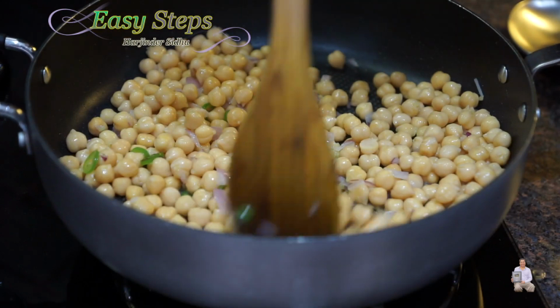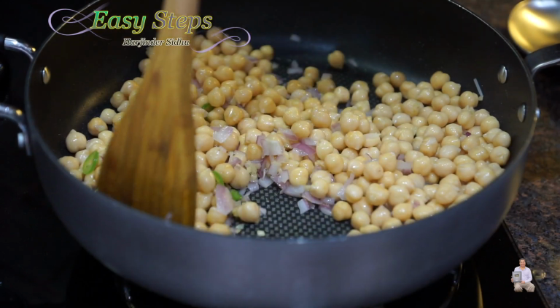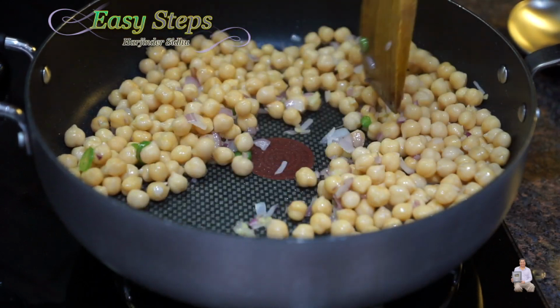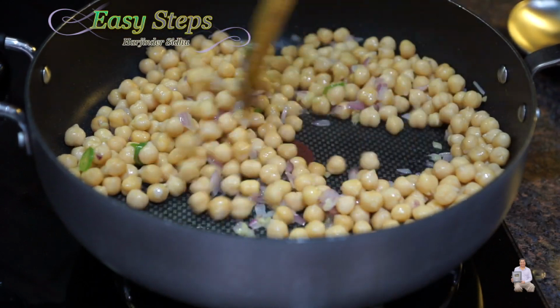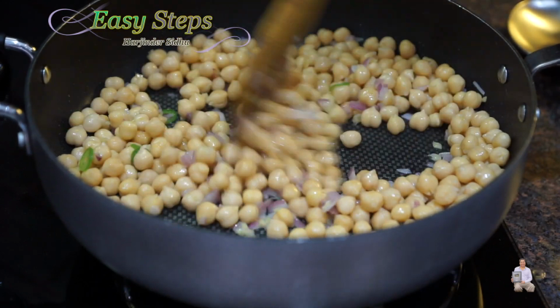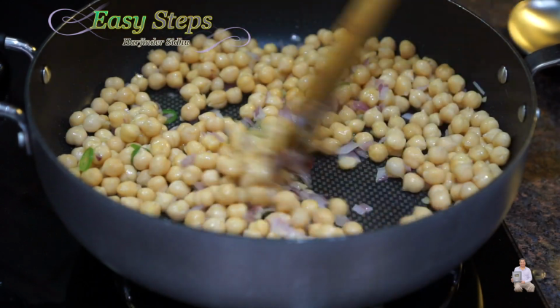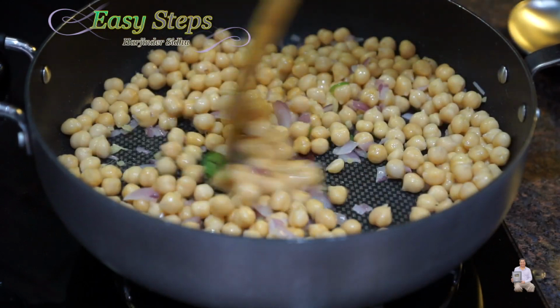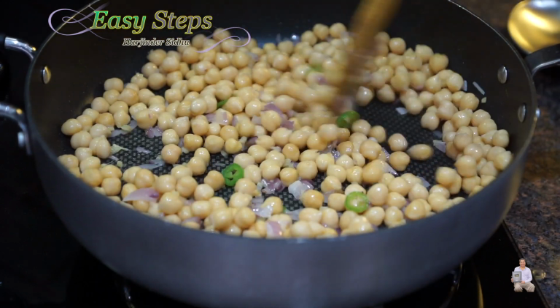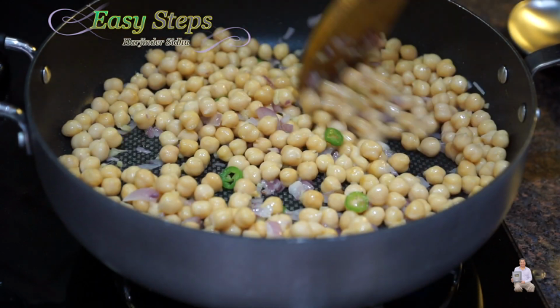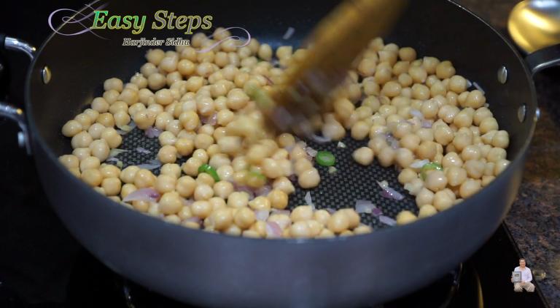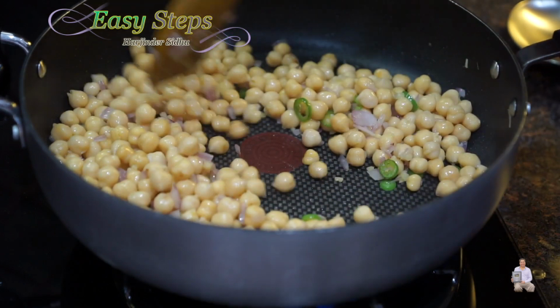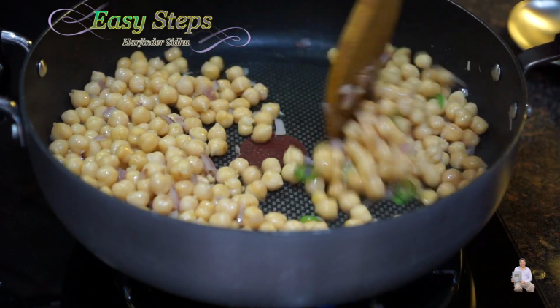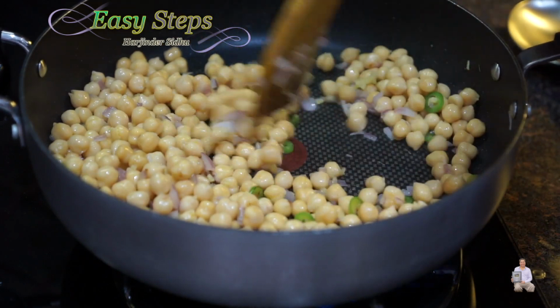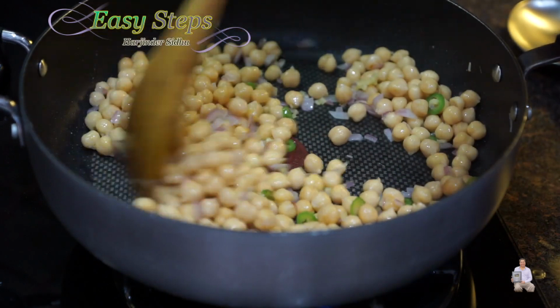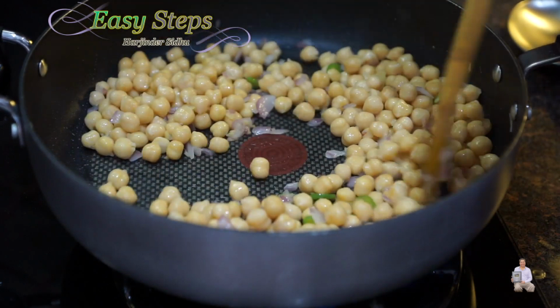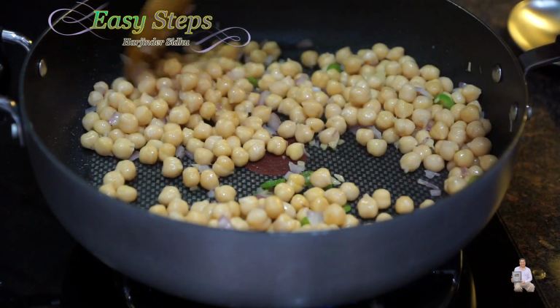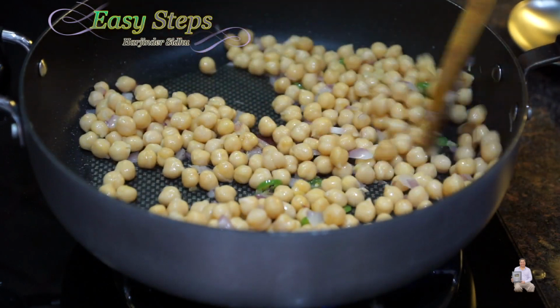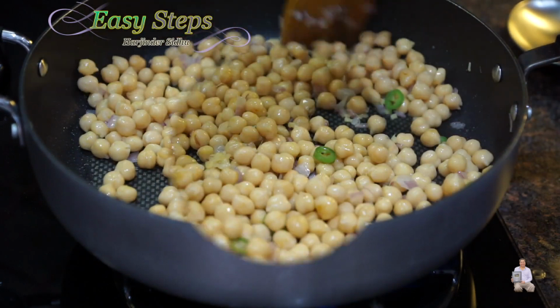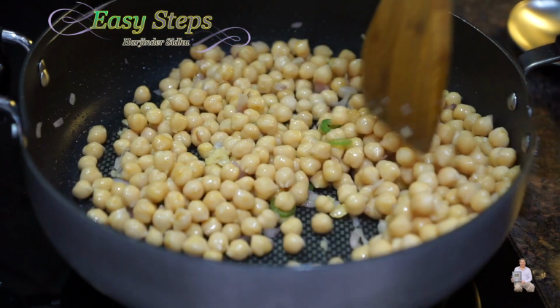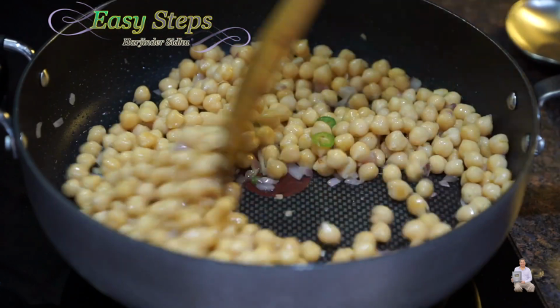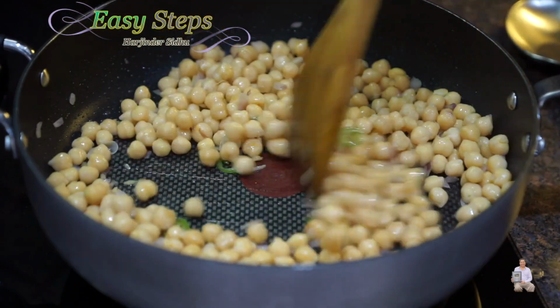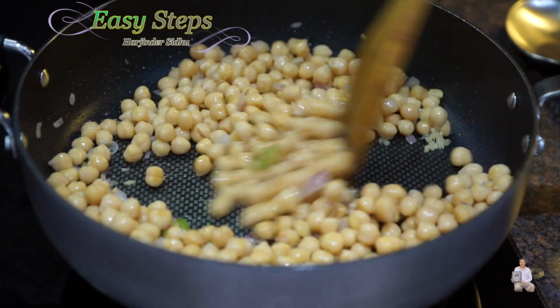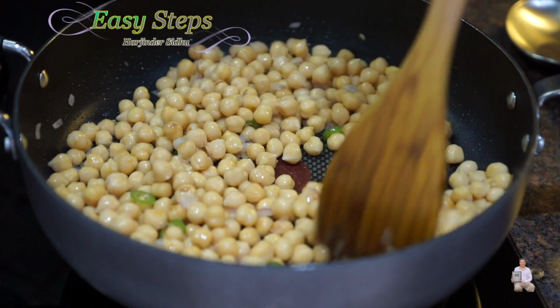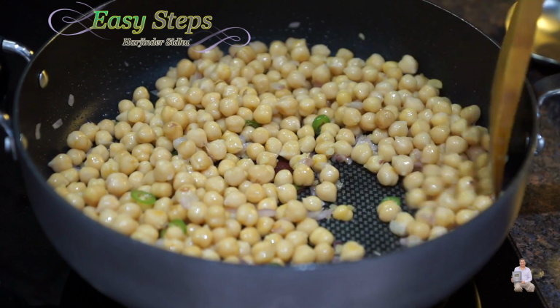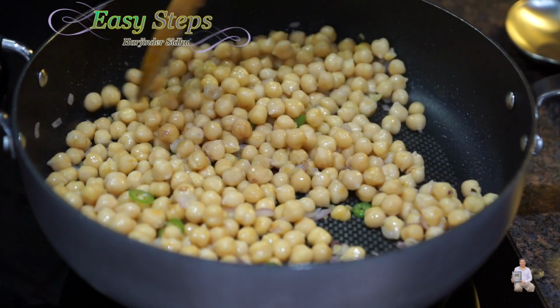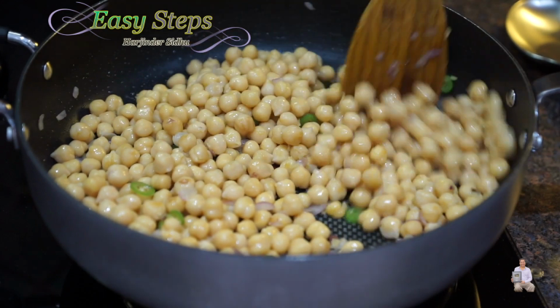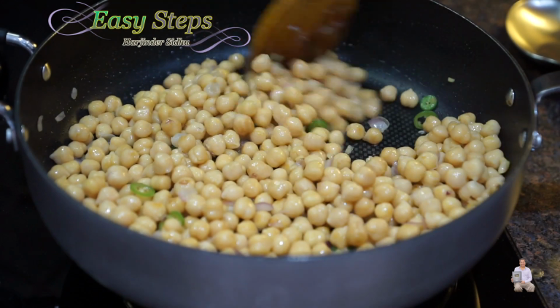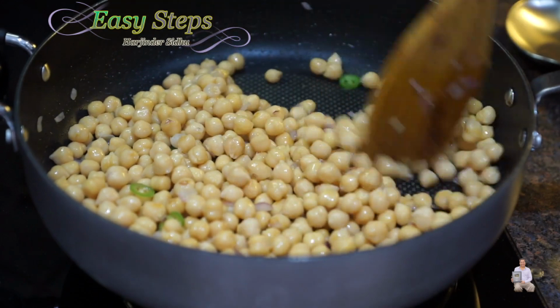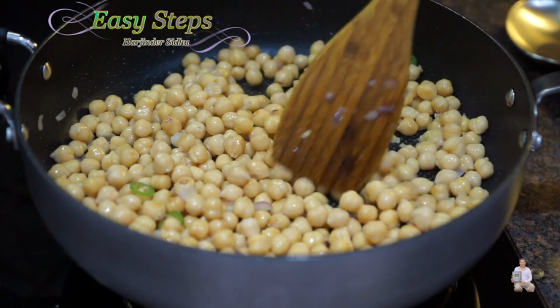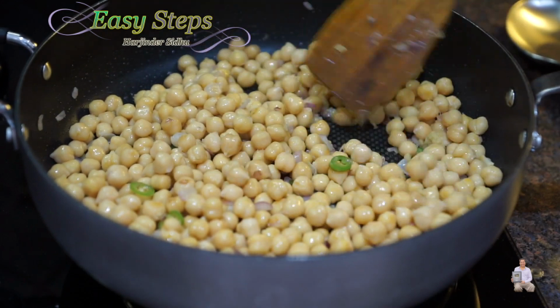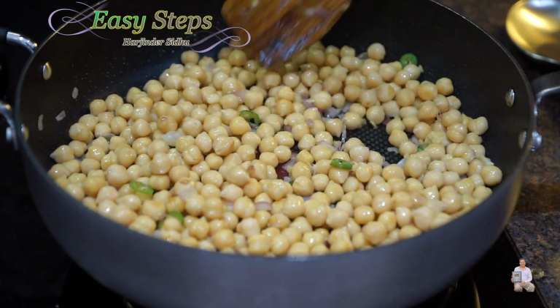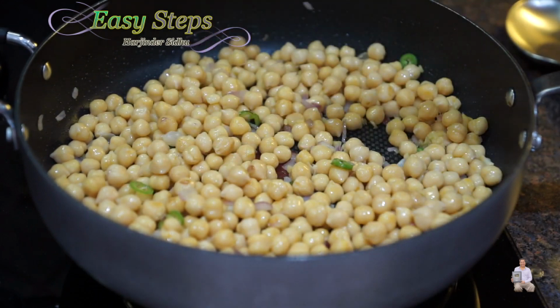This quick and easy recipe is coming together fast — keep stirring. After cooking for three minutes together, this is how it looks. Now I'm going to add all the spices.